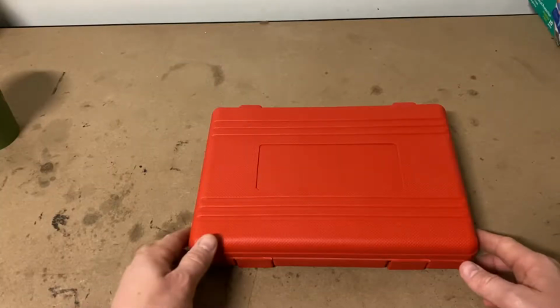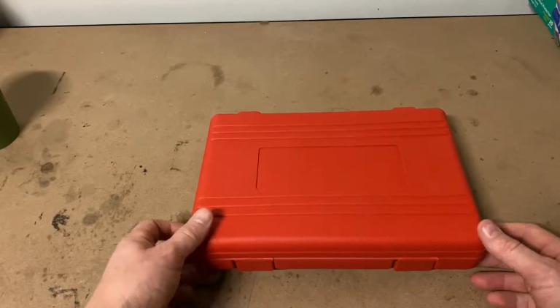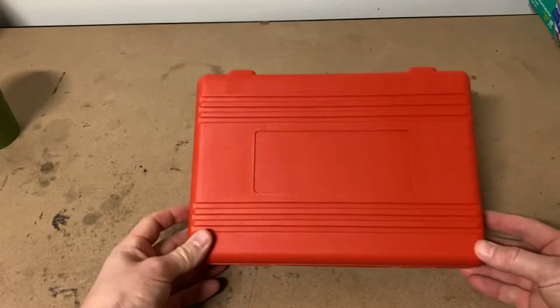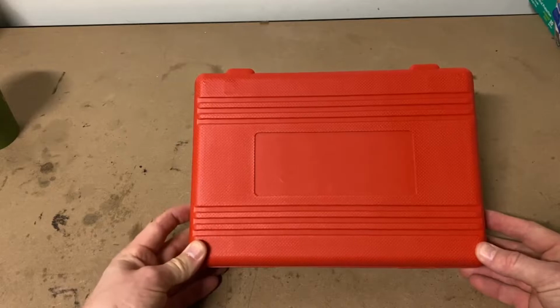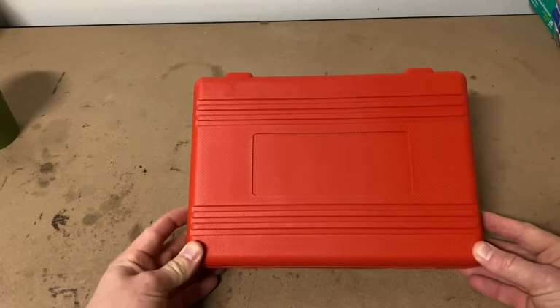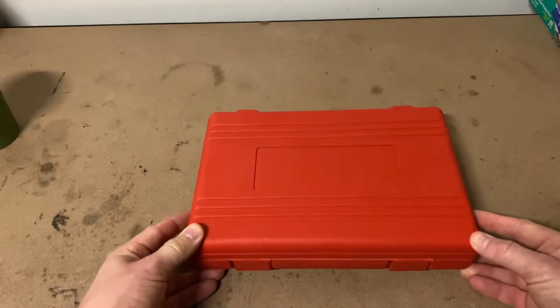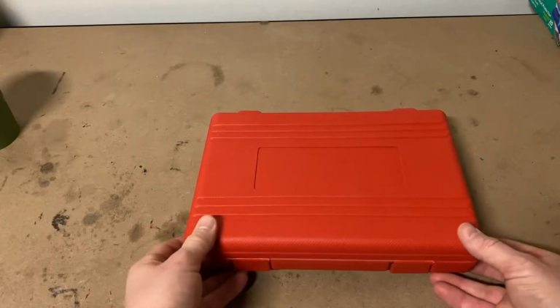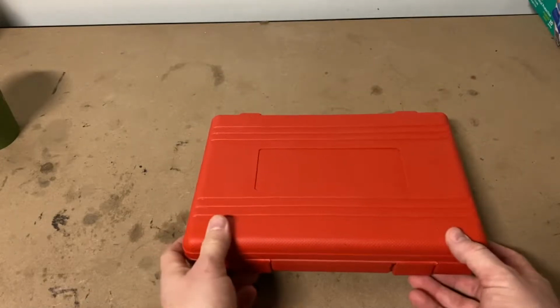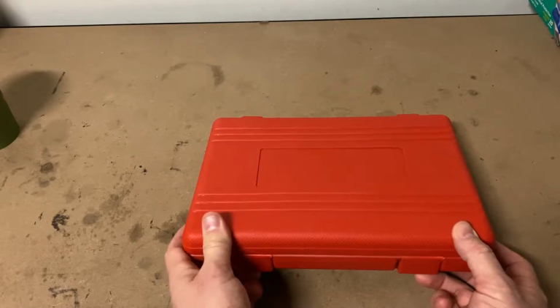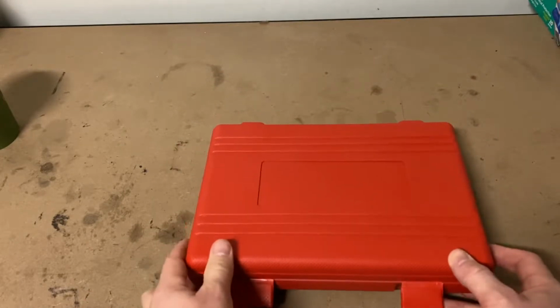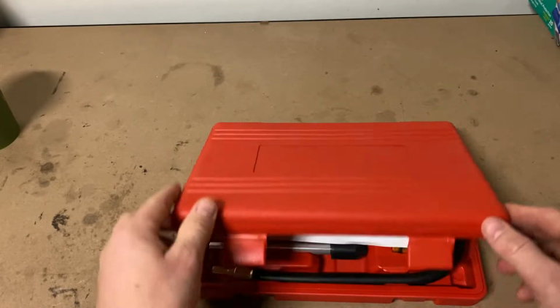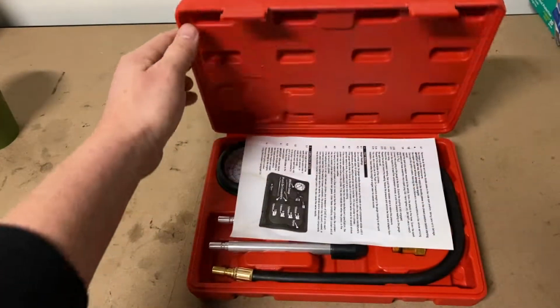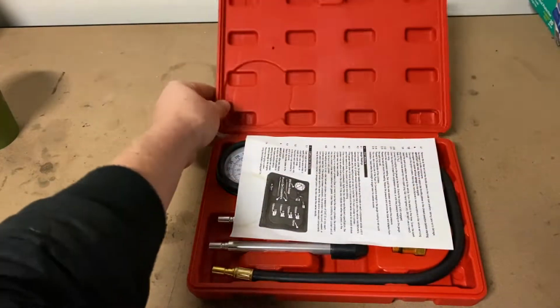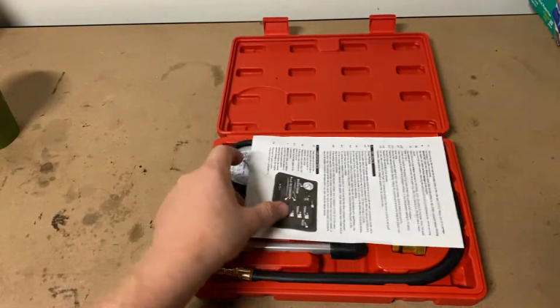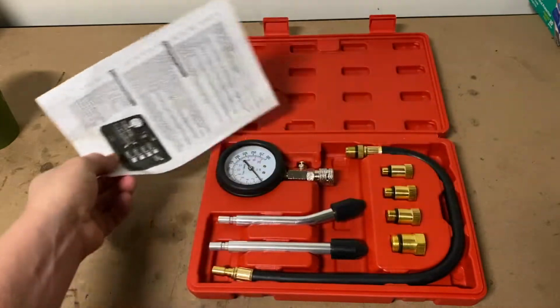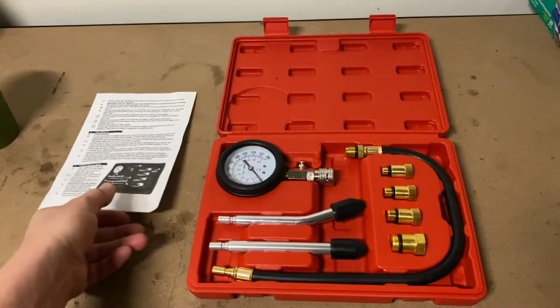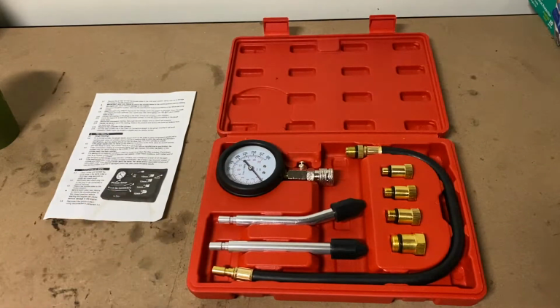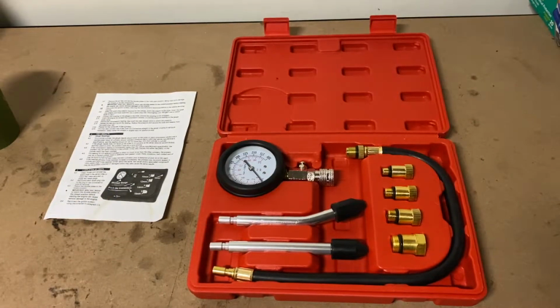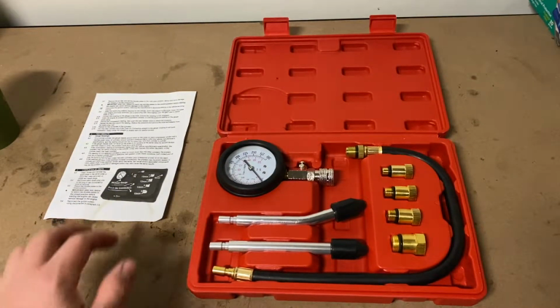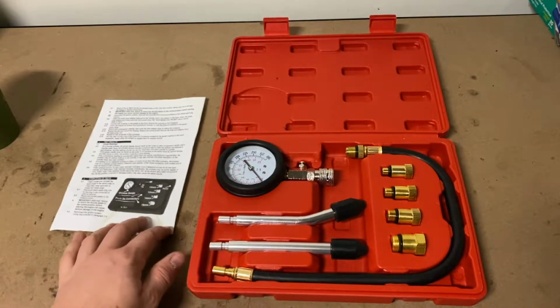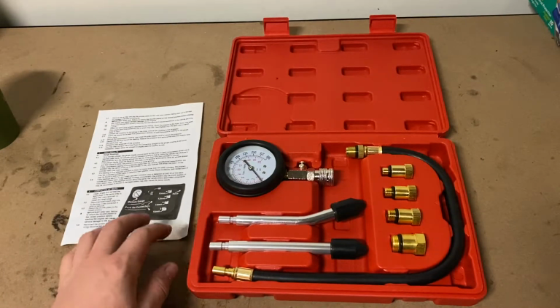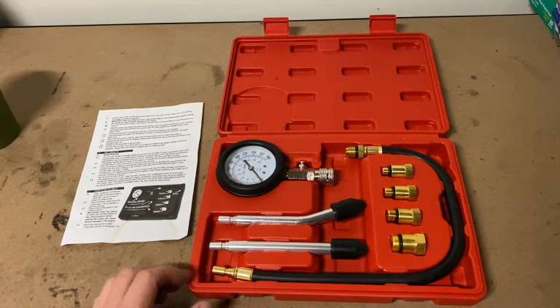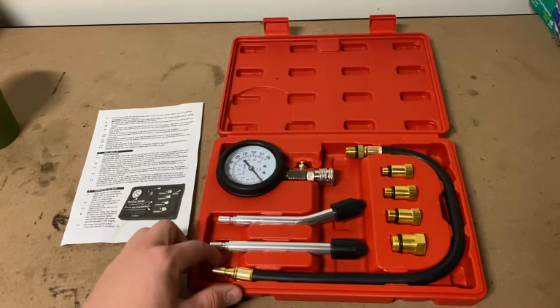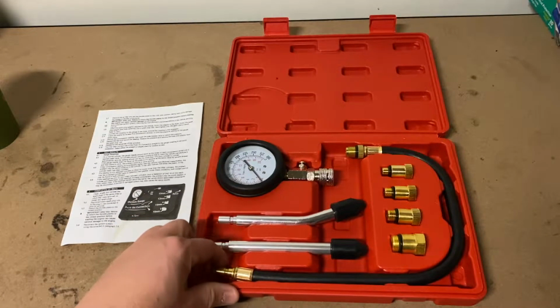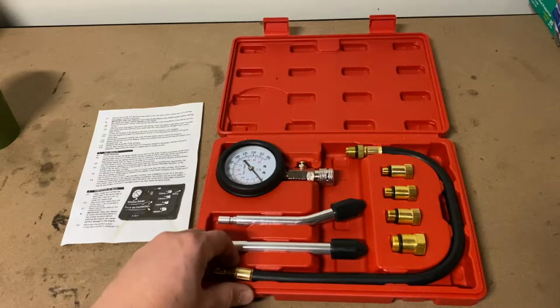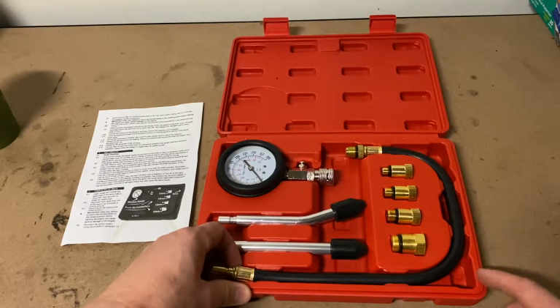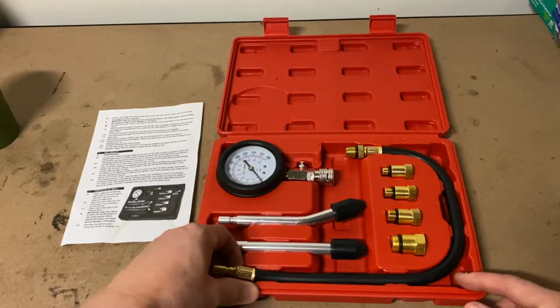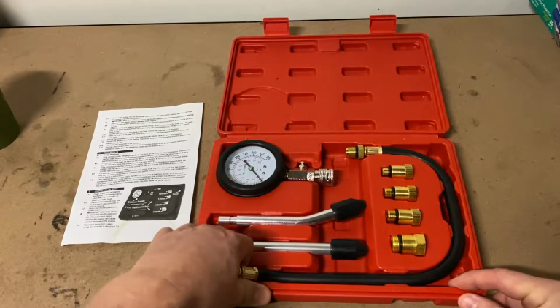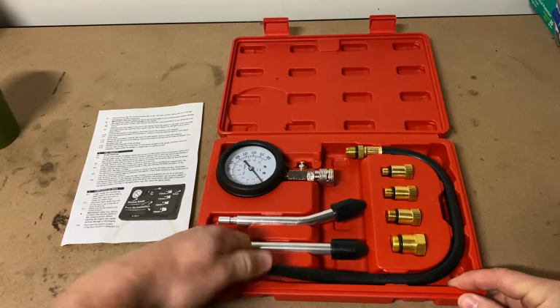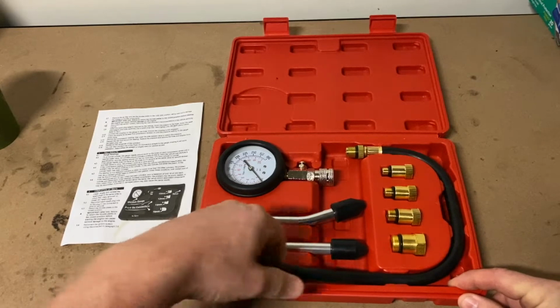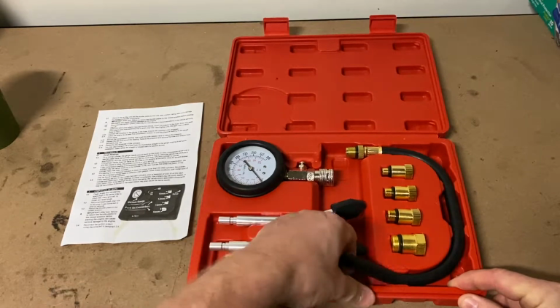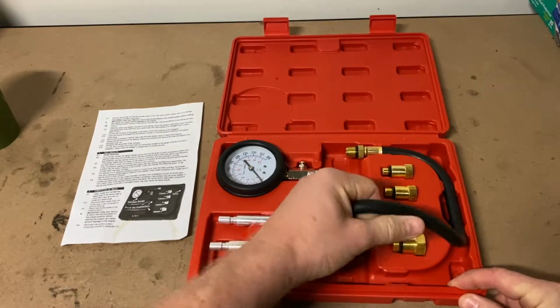I'm doing this test because I bought the bike a few months ago and it has a few running issues throughout the rev range. I have been slowly servicing the bike with the aim of making it run better and tuning it for reliability and mileage.